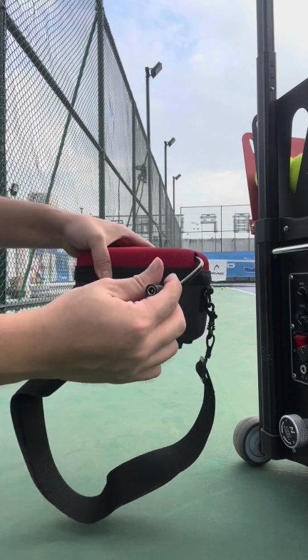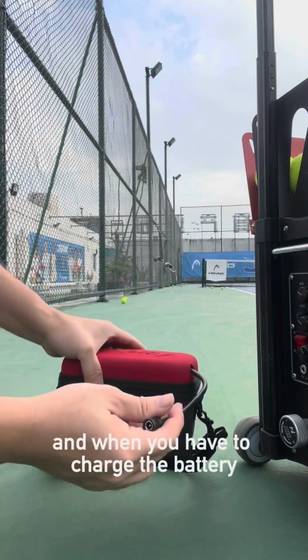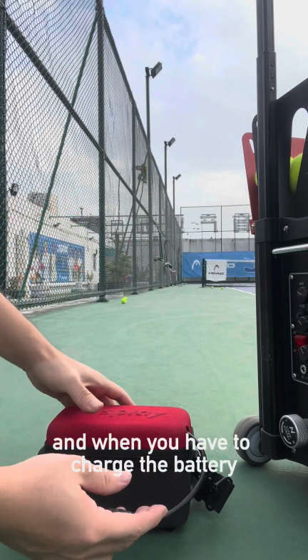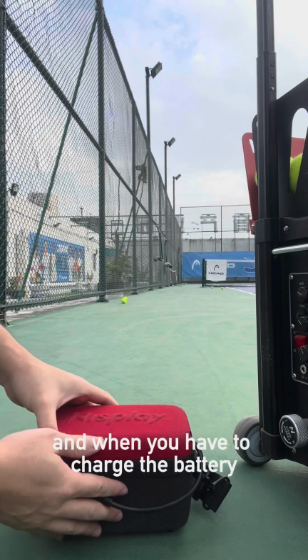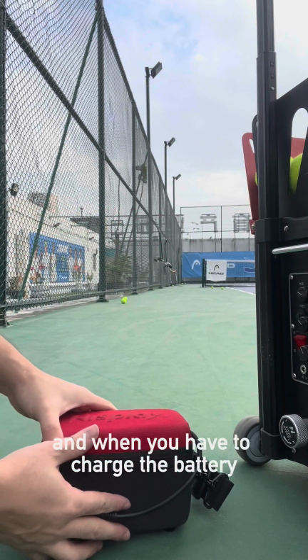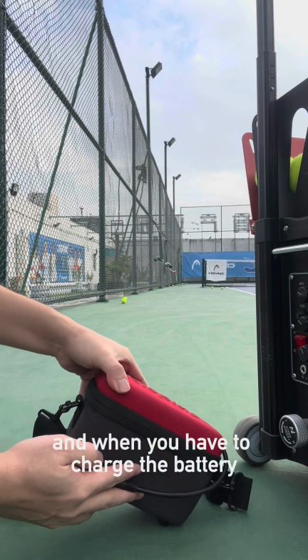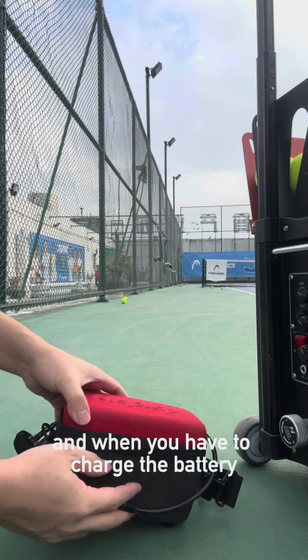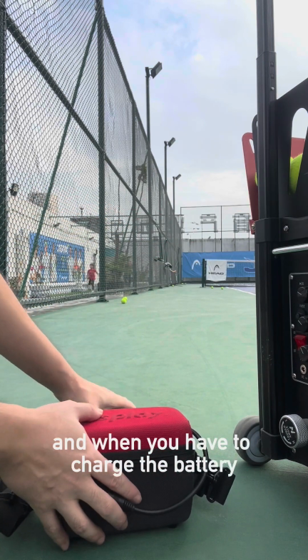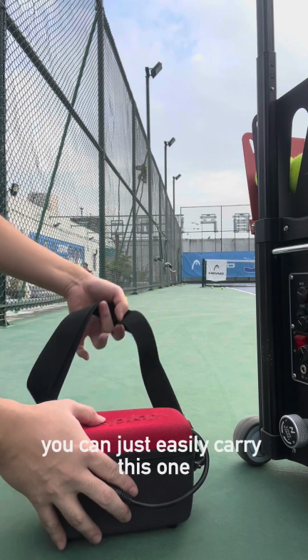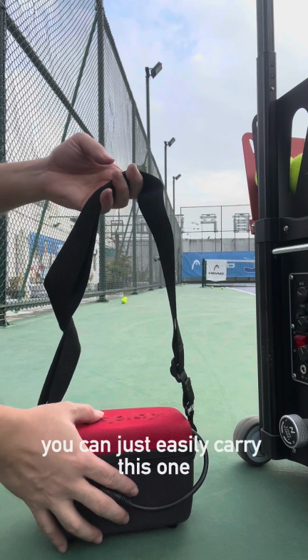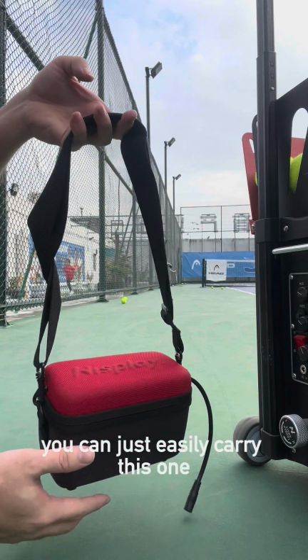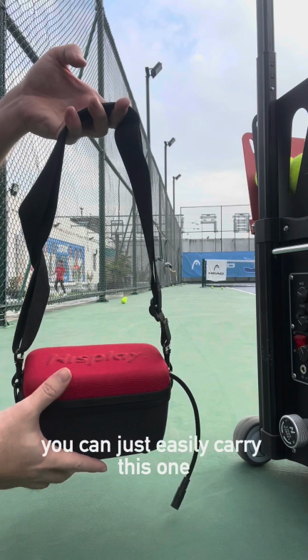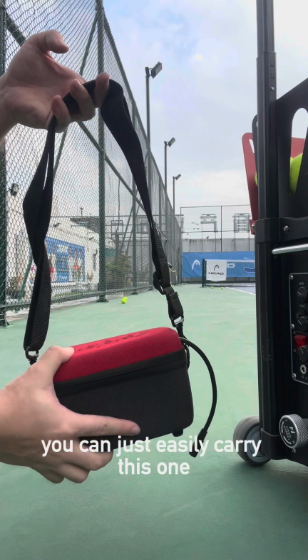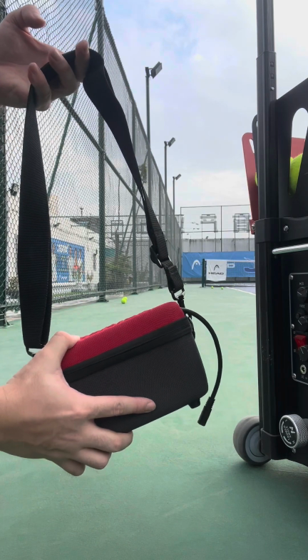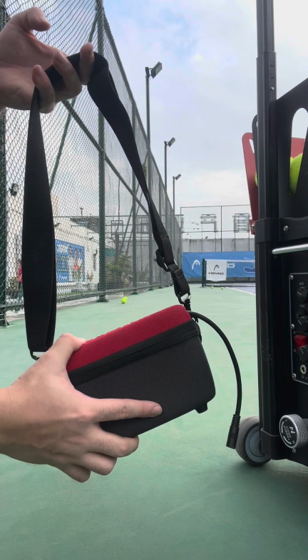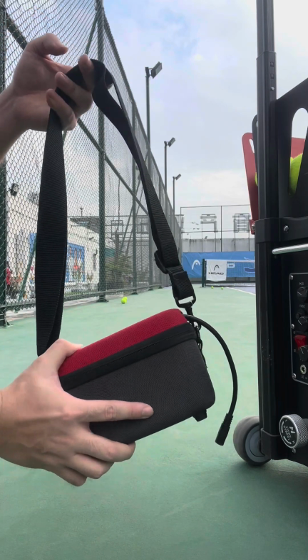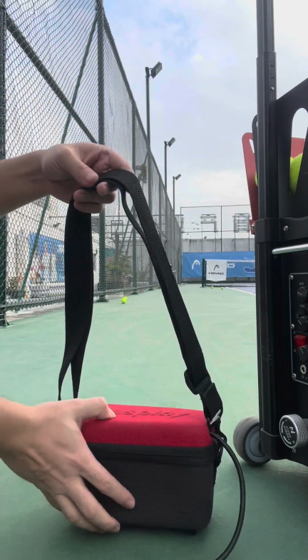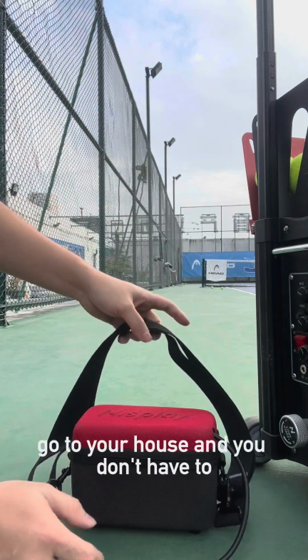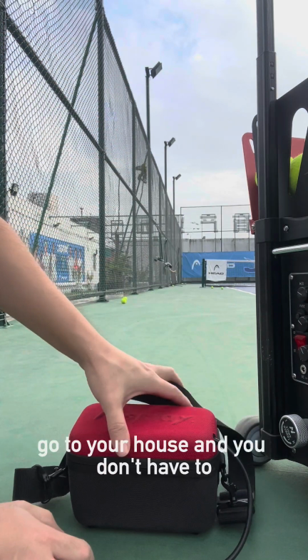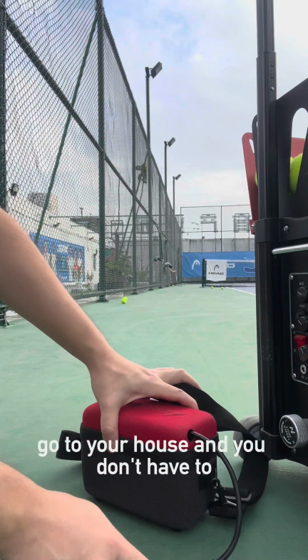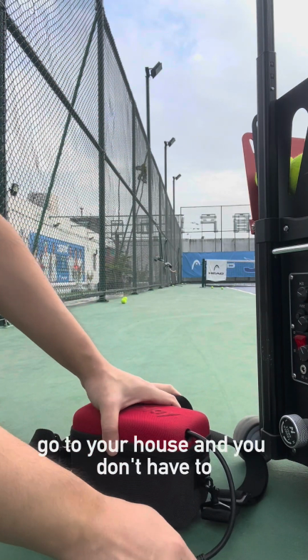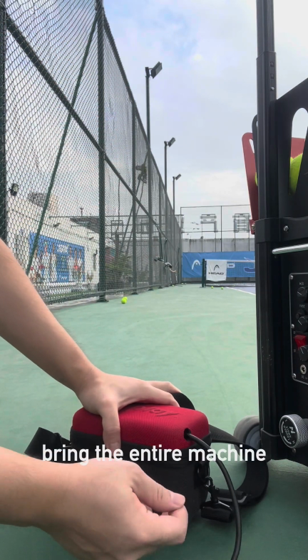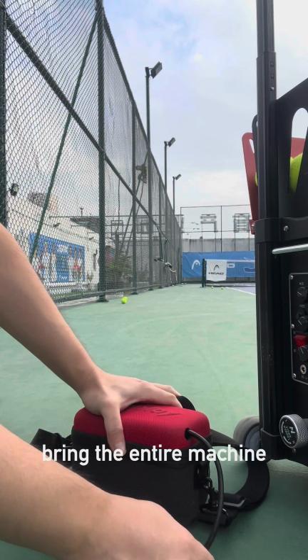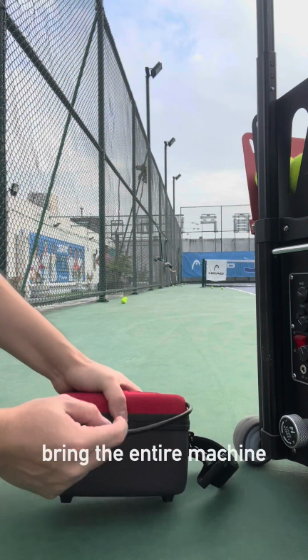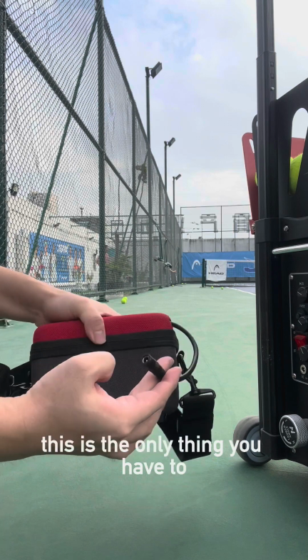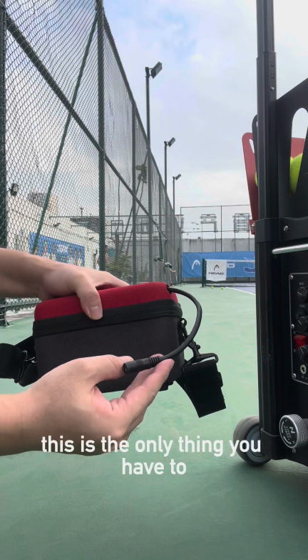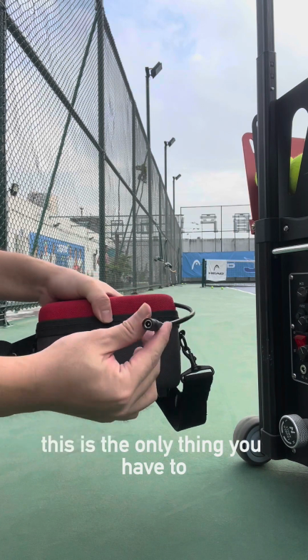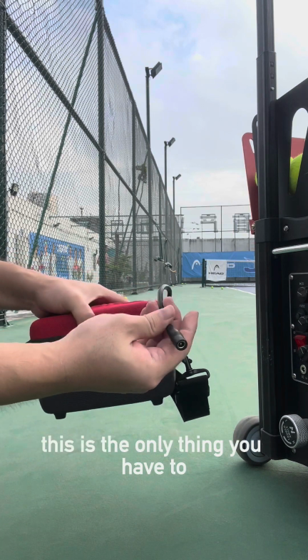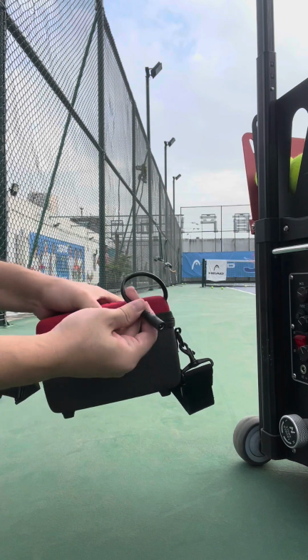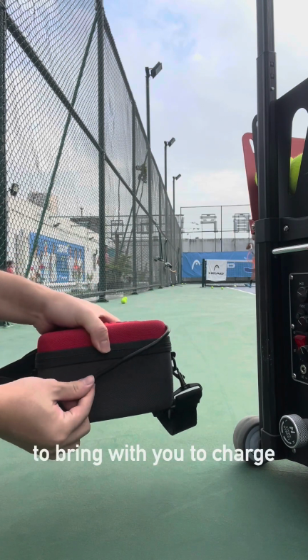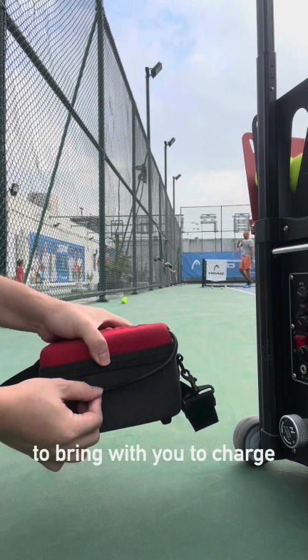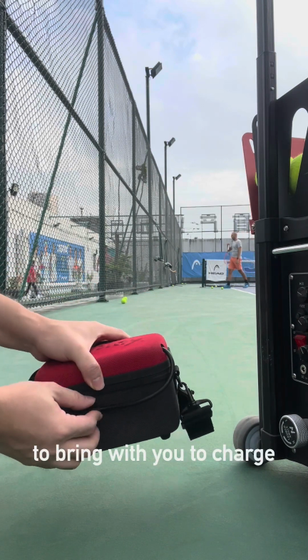When you have to charge the battery, you can just easily carry this unit, go to your house, and you don't have to bring the entire machine. This is the only thing you have to bring with you to charge.